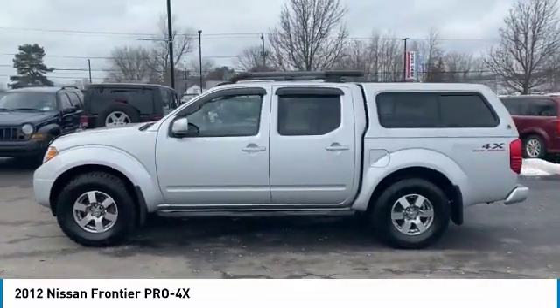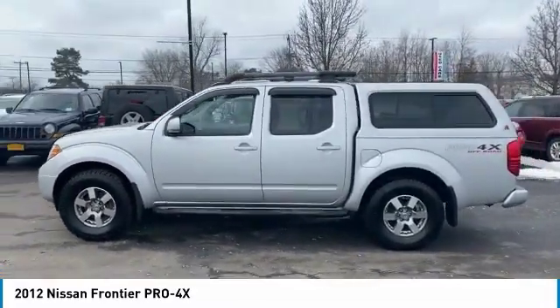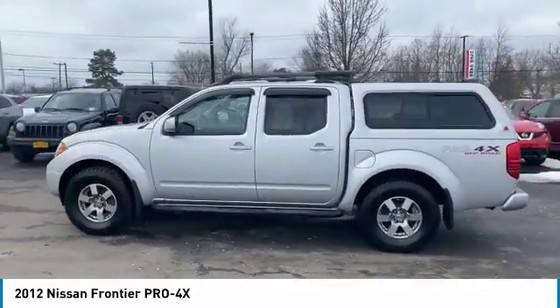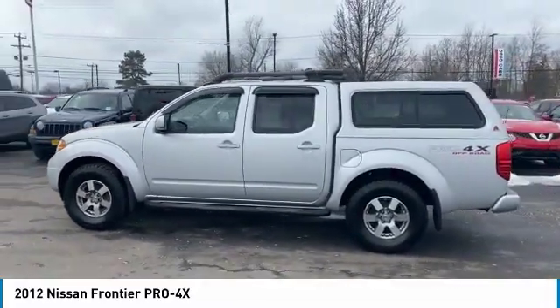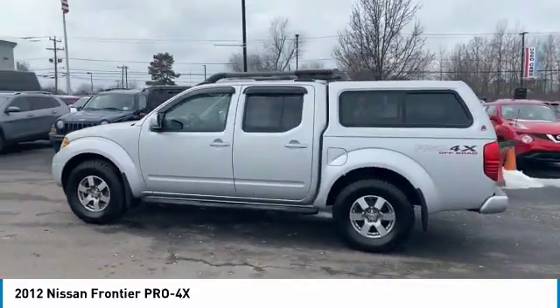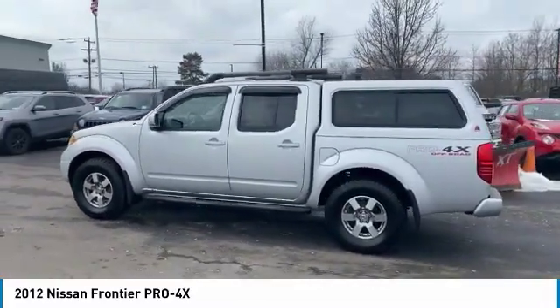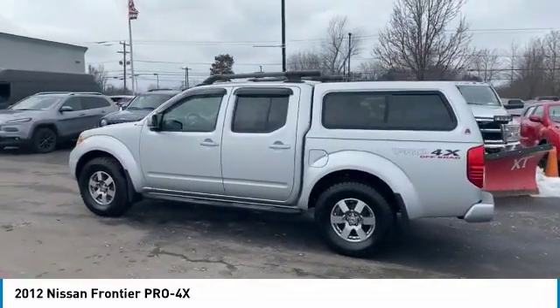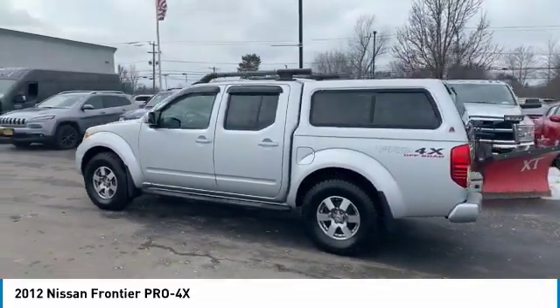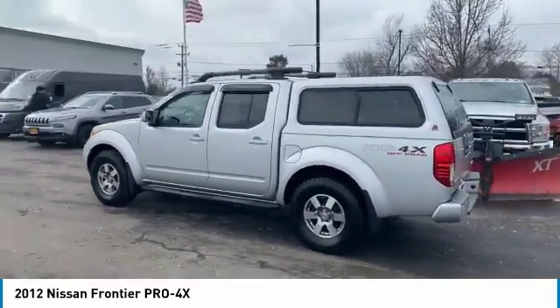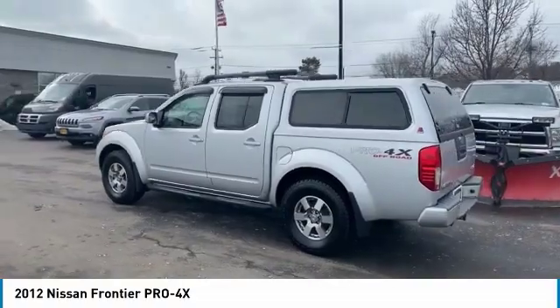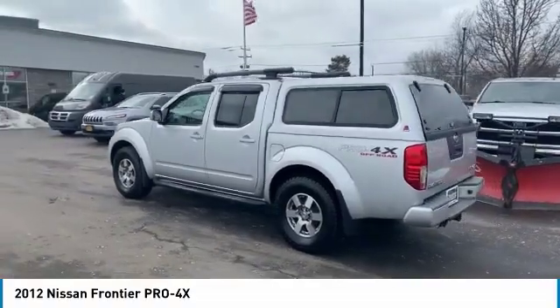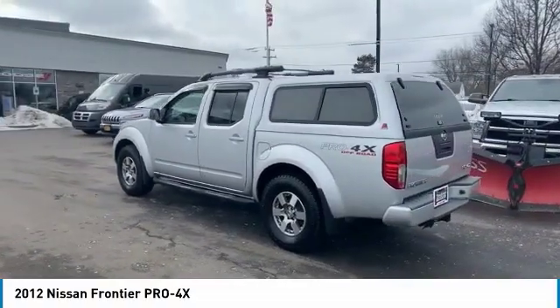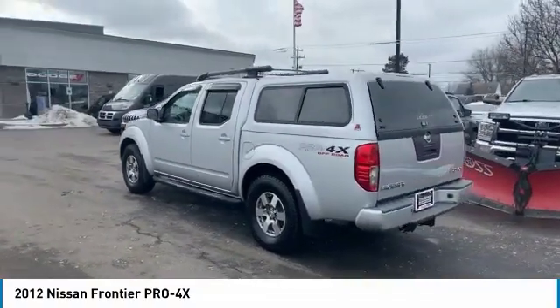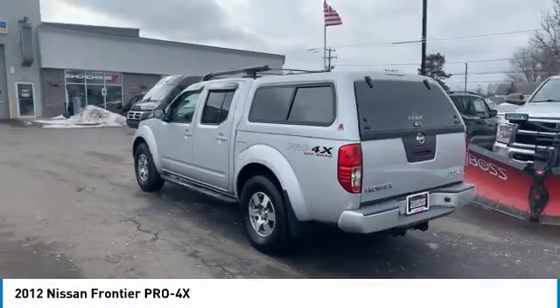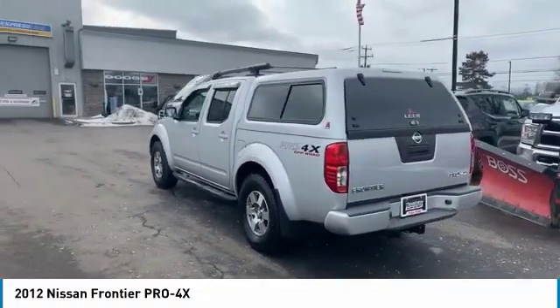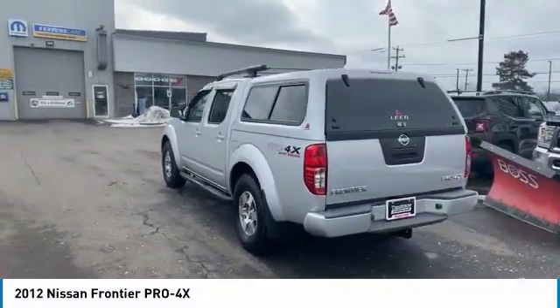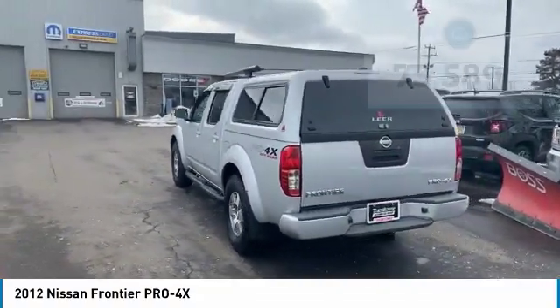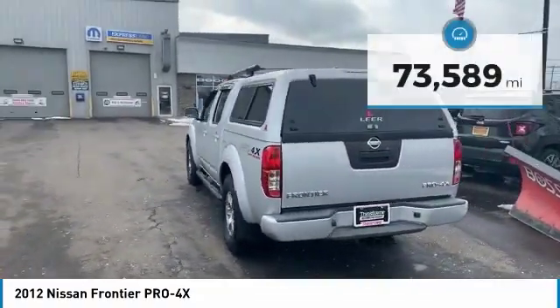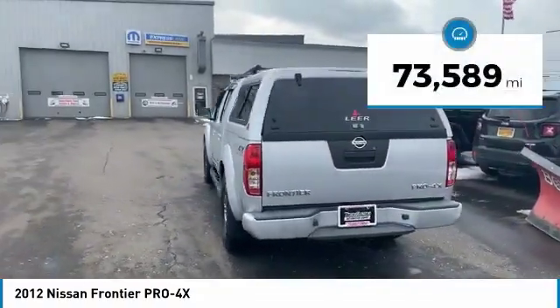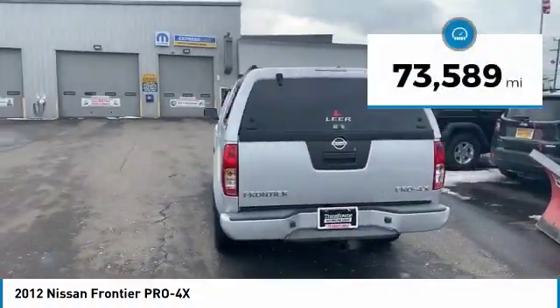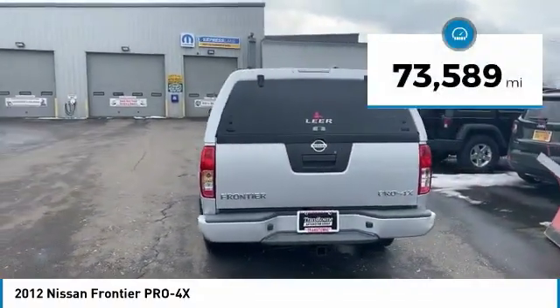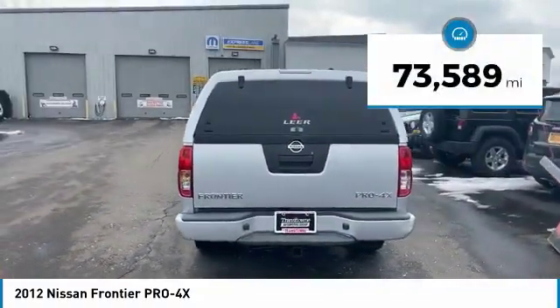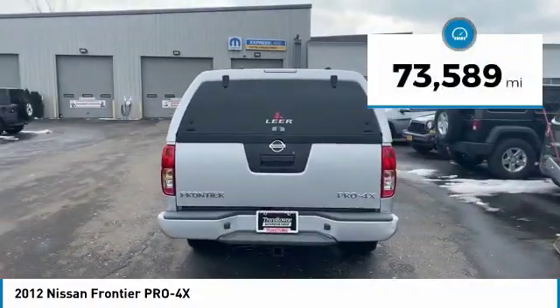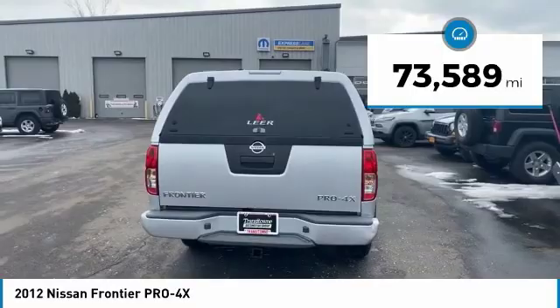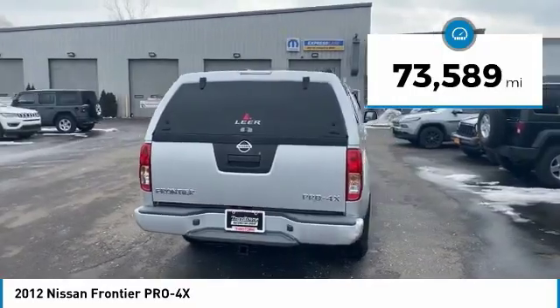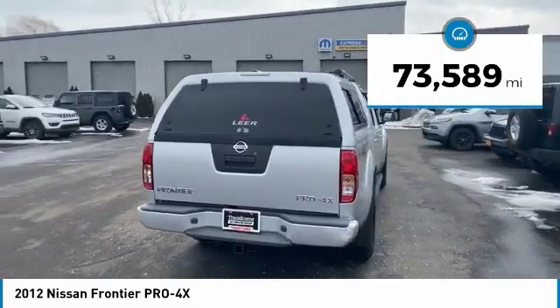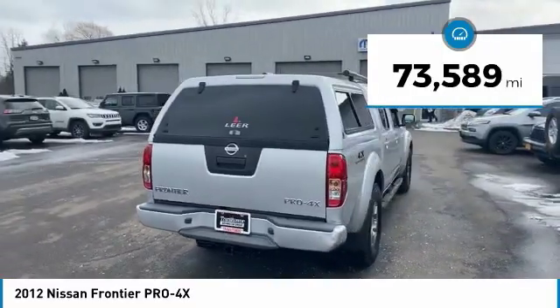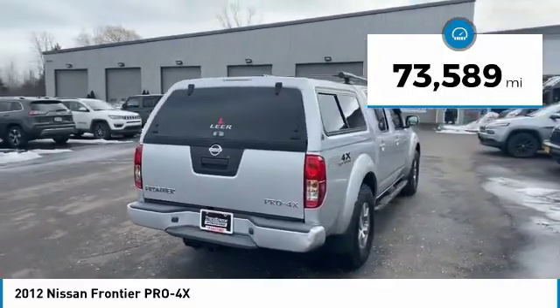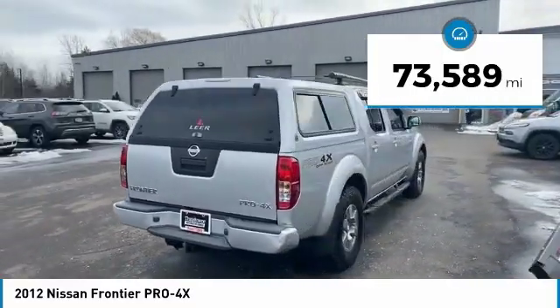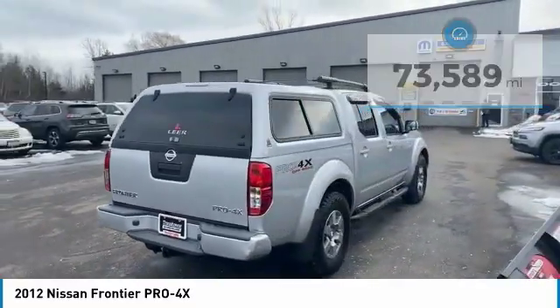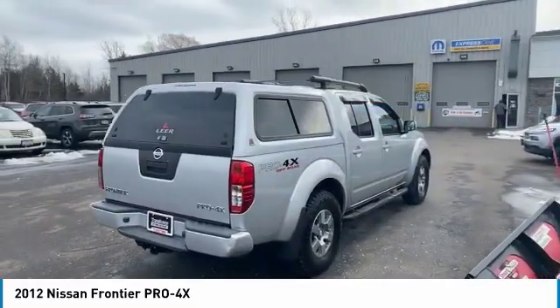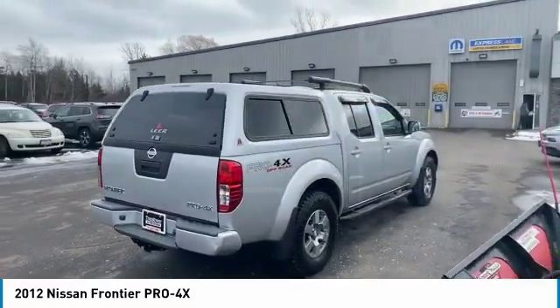The Frontier's interior comforts include cab versatility, under-seat storage, and seating for five. This vehicle has less than 75,000 miles. Here are some of this vehicle's great options.